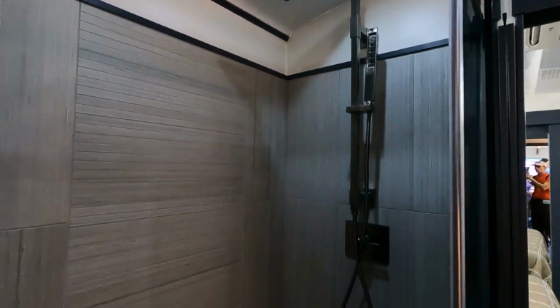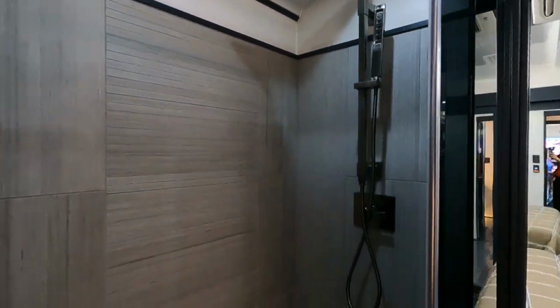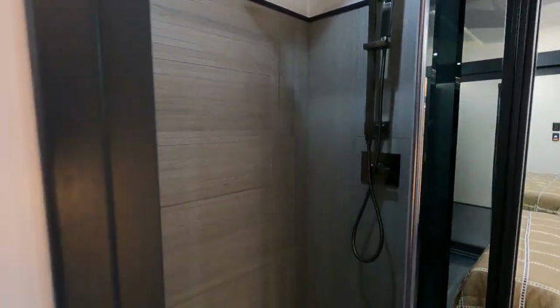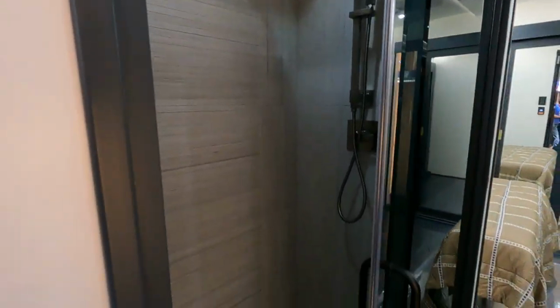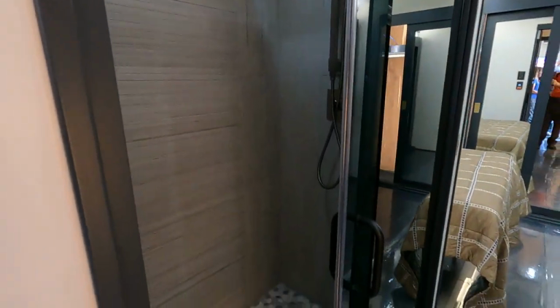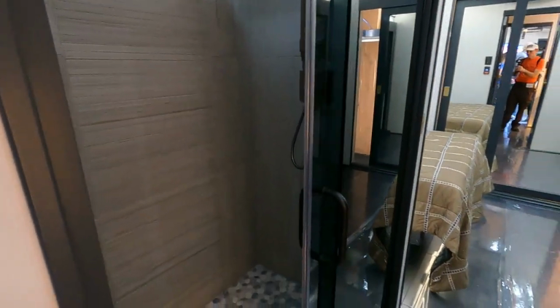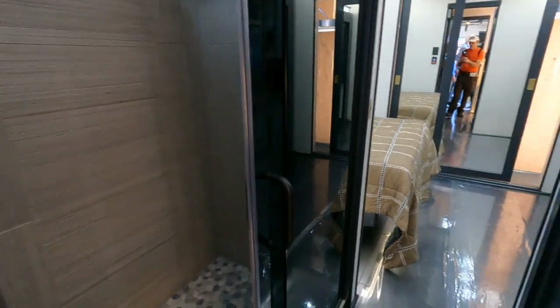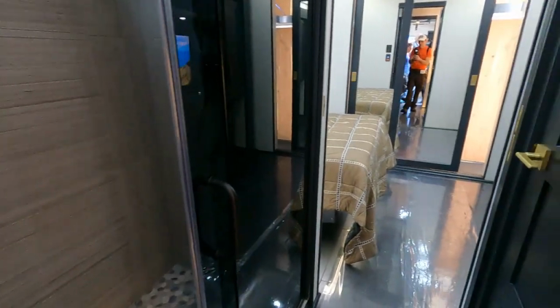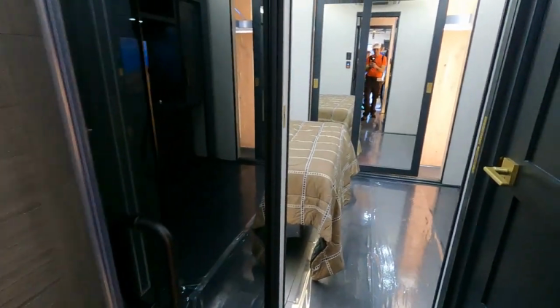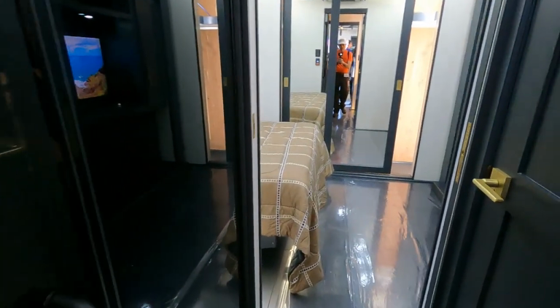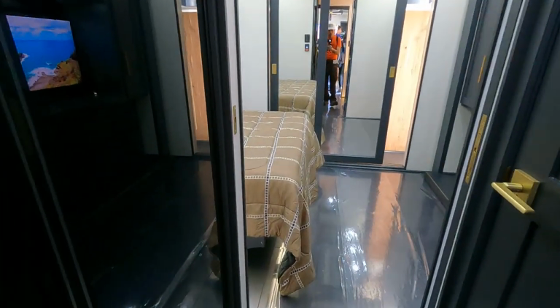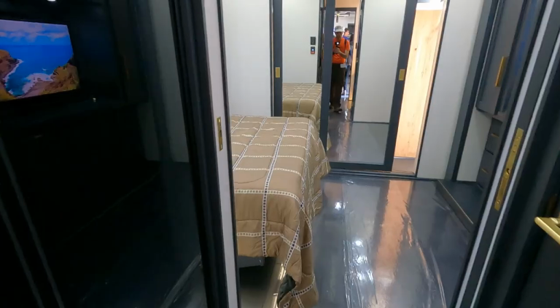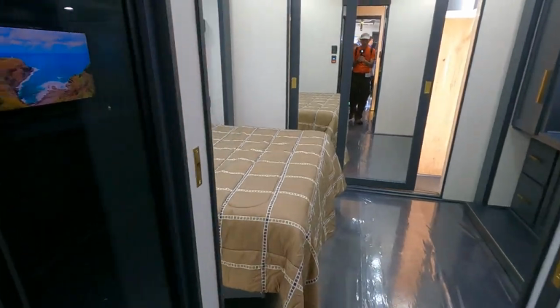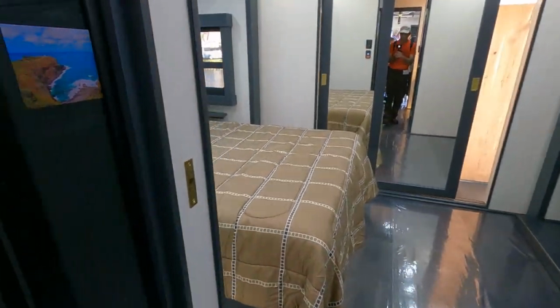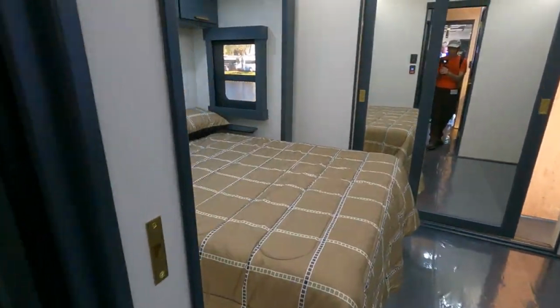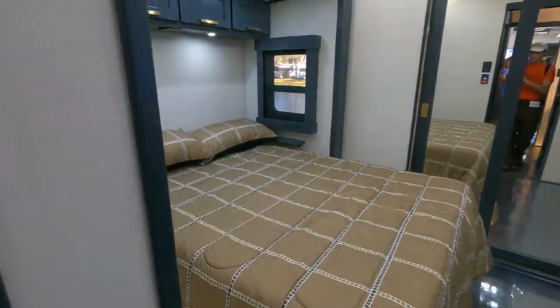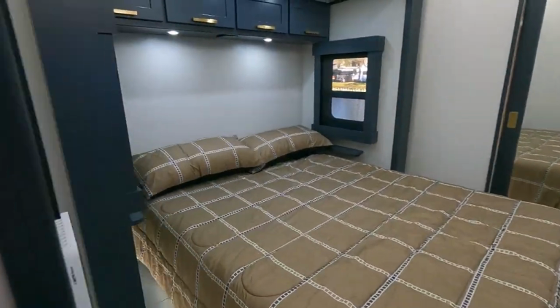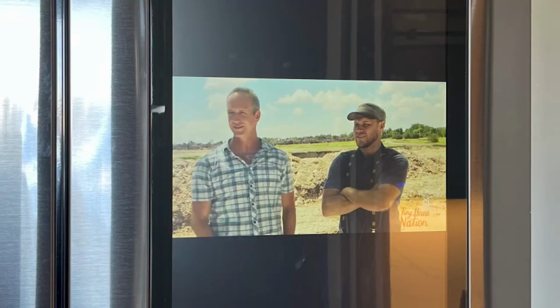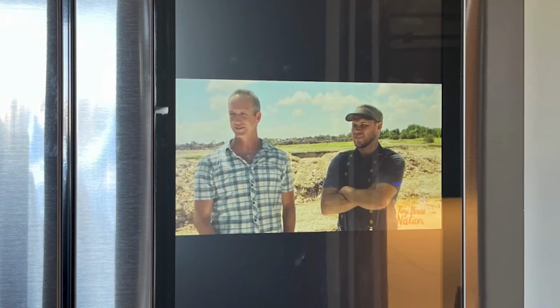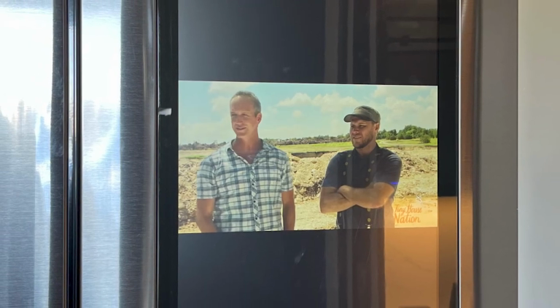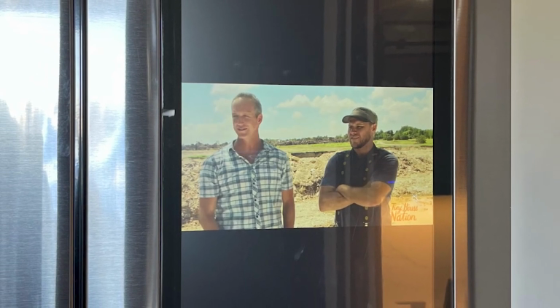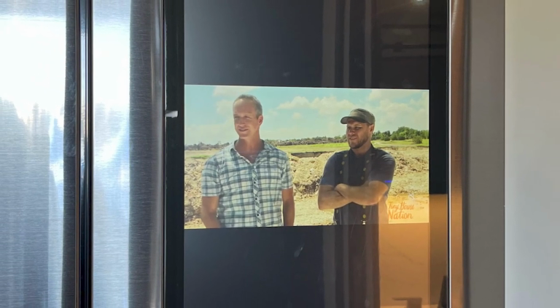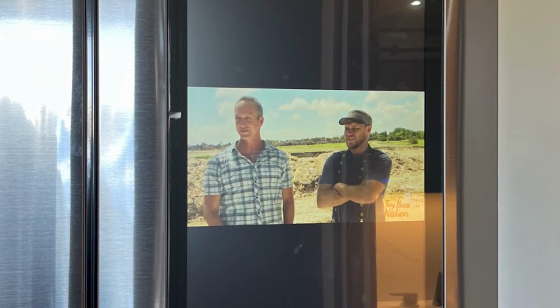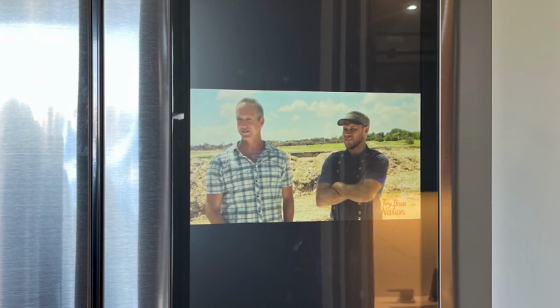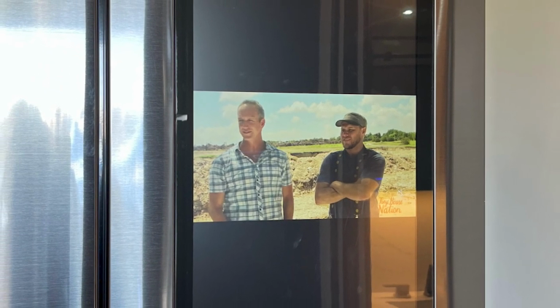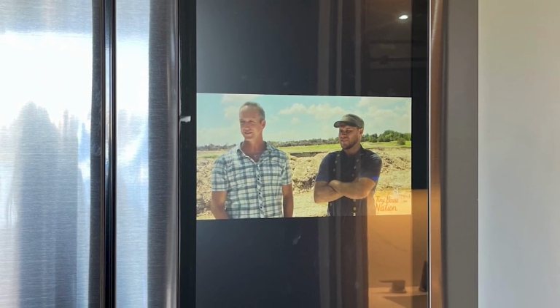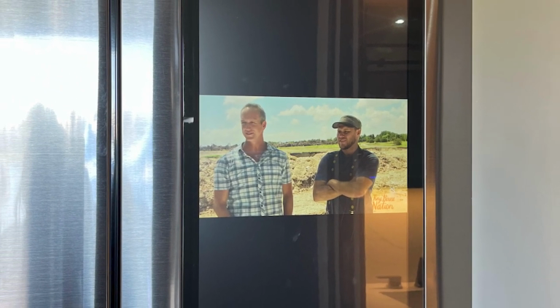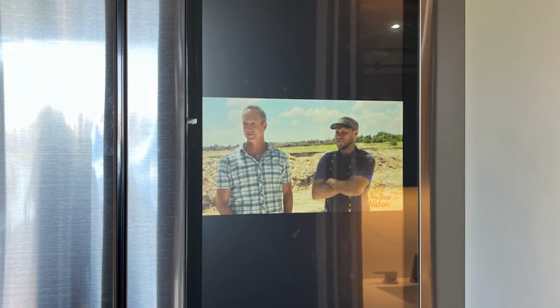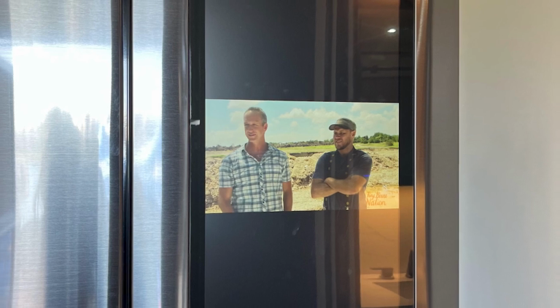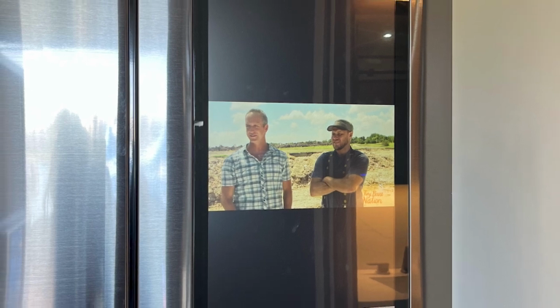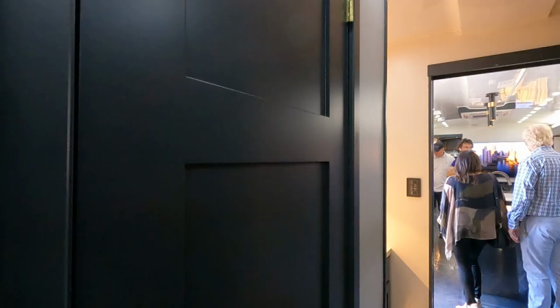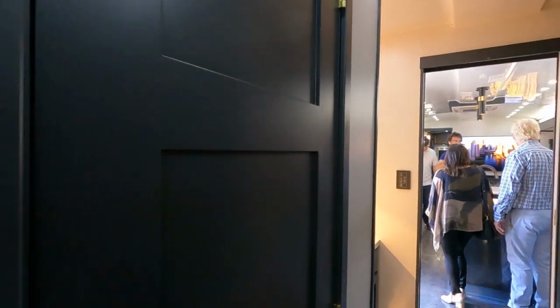It's got a huge bedroom, a closet you fell in love with, washer, dryer, and there's a TV screen in your refrigerator. What's not to love about that?